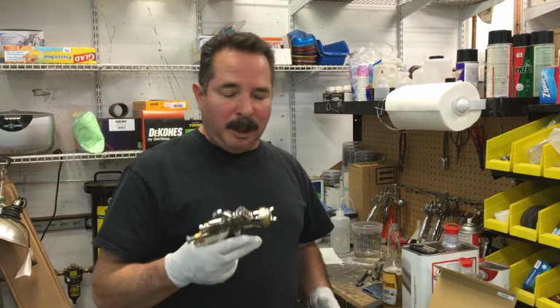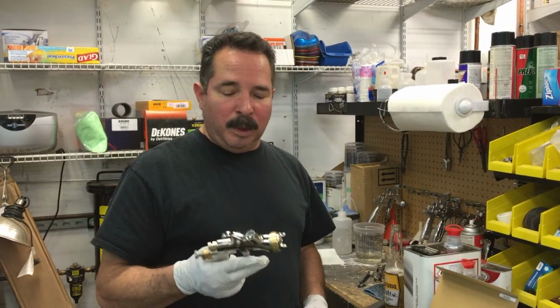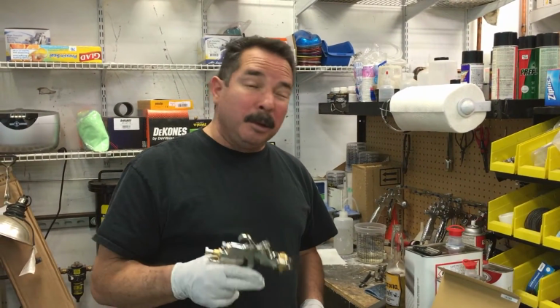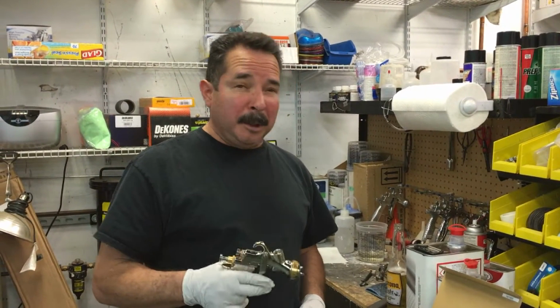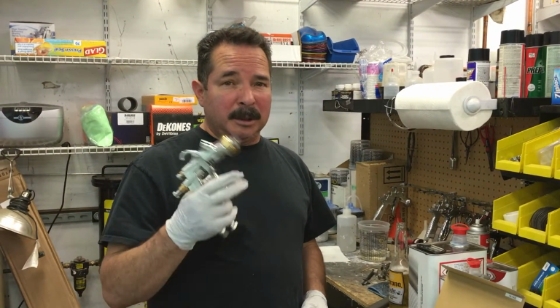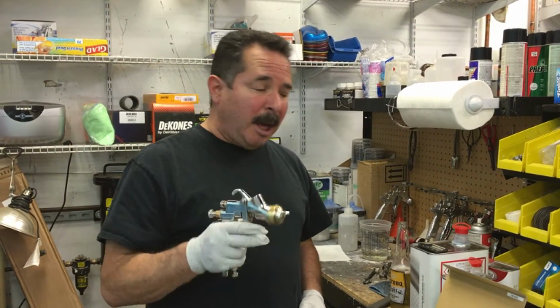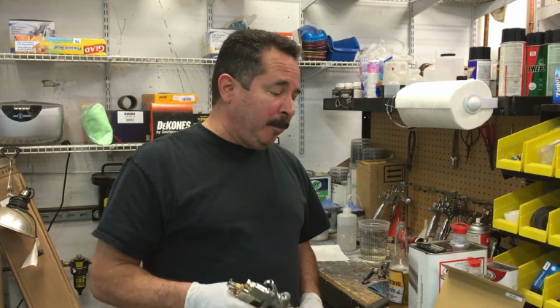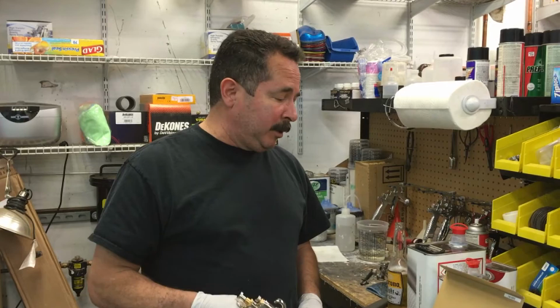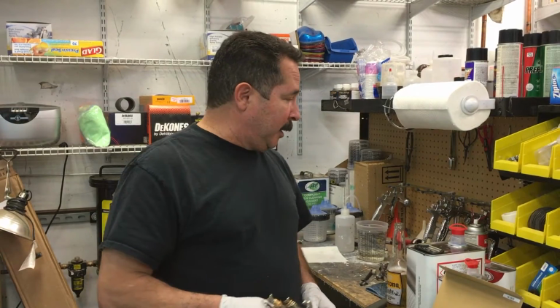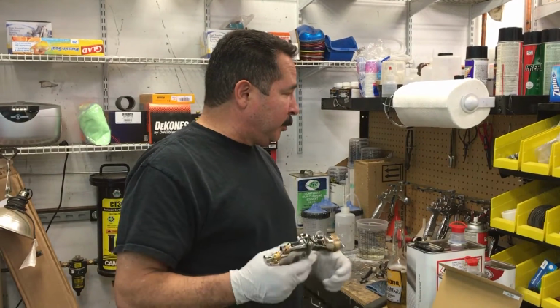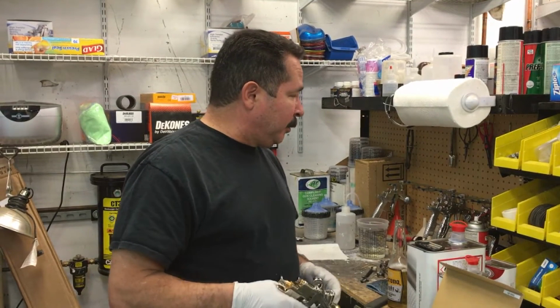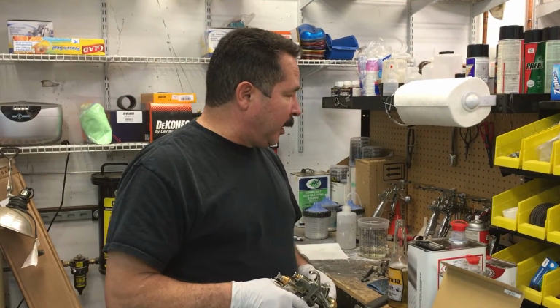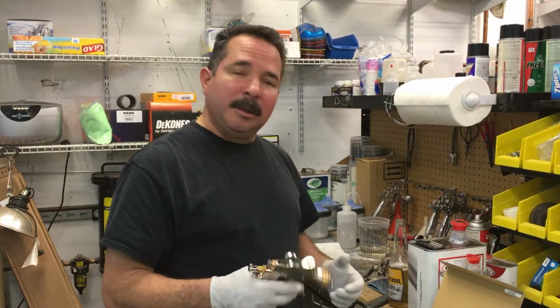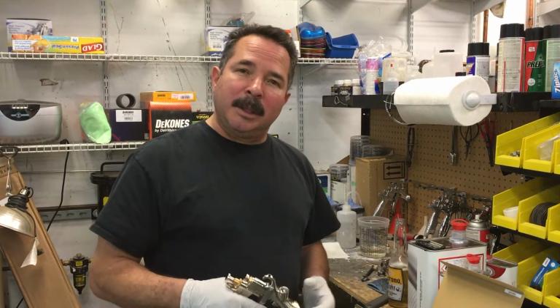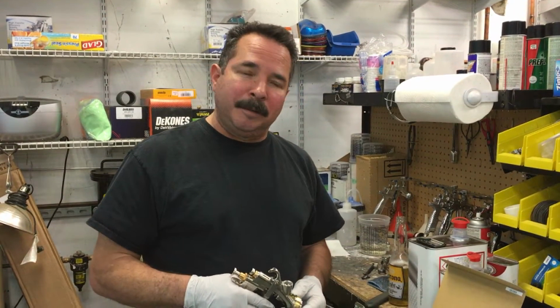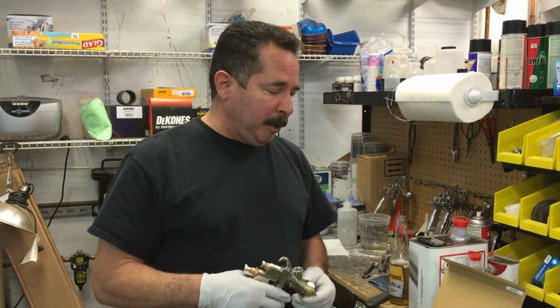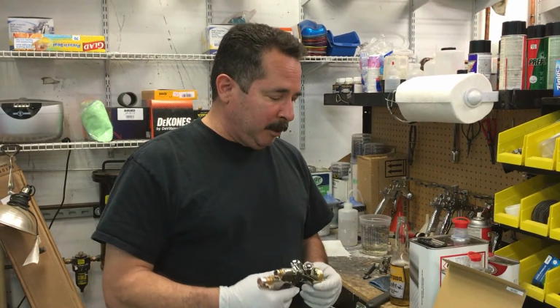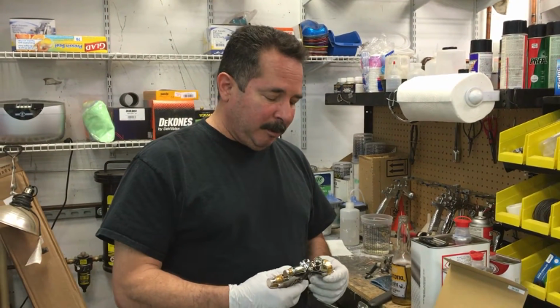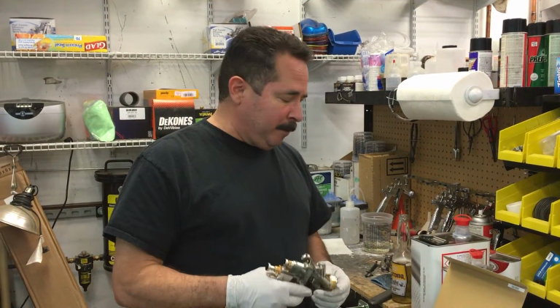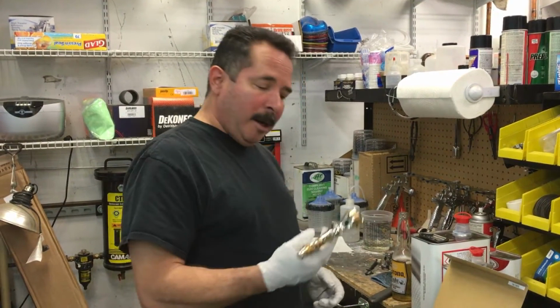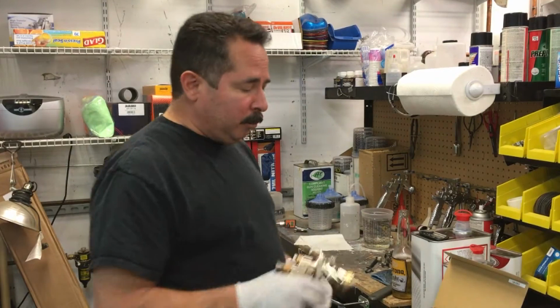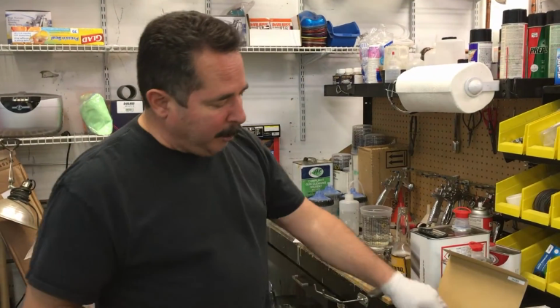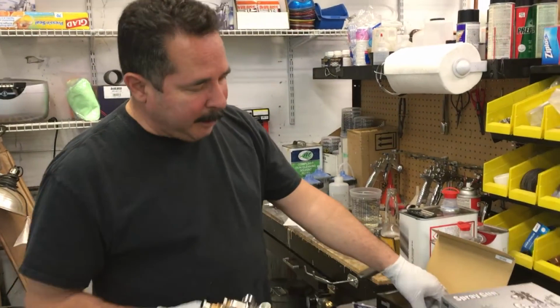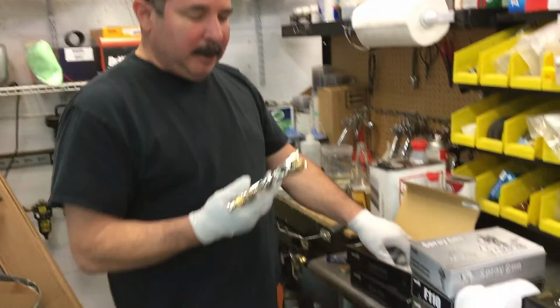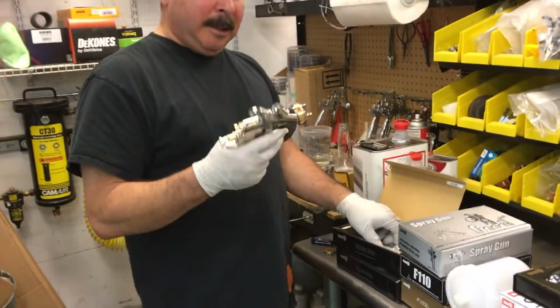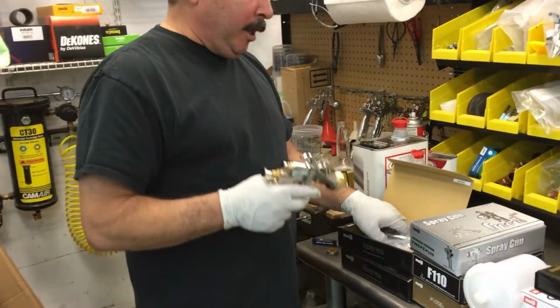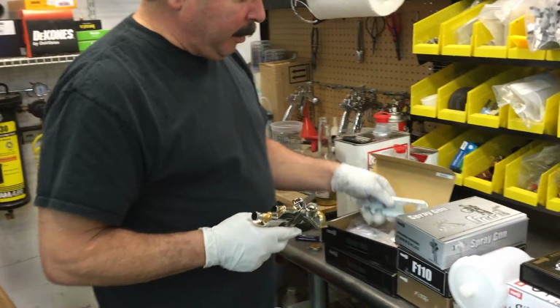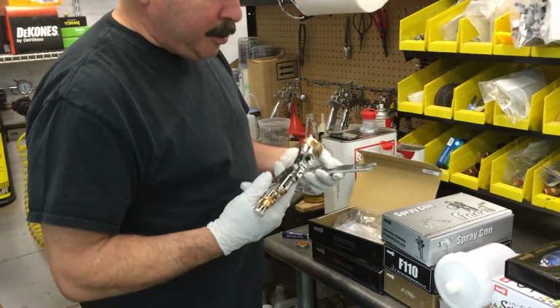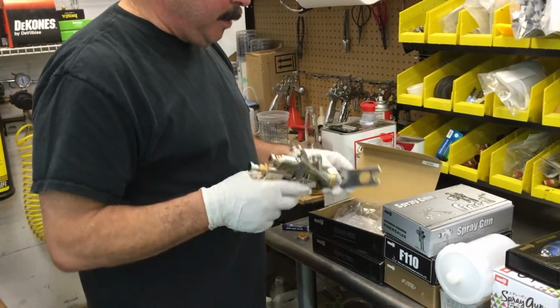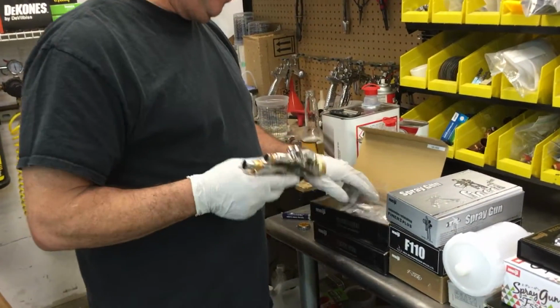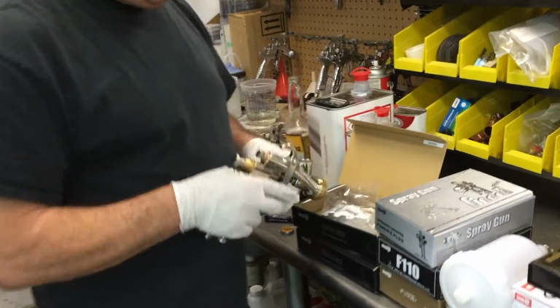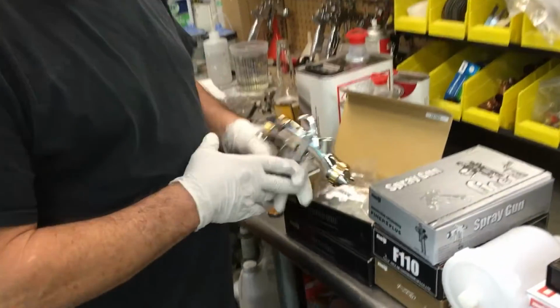I'm going to start with the ones I'm most familiar with — the top-fed ones — because we use them all the time. So we're going to start with these. Real simple package: the gun and a wrench, and that's about it. That's about all you need.